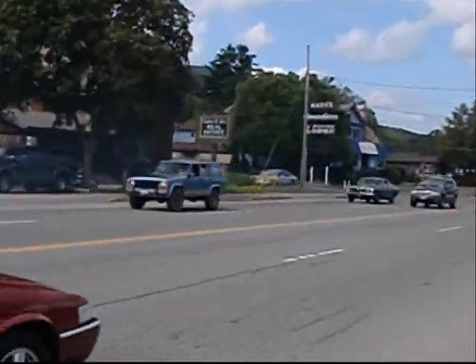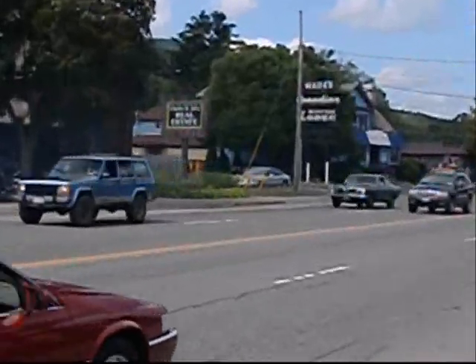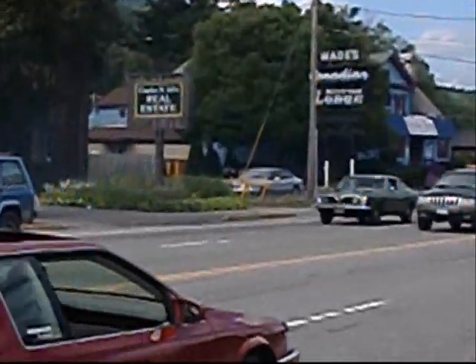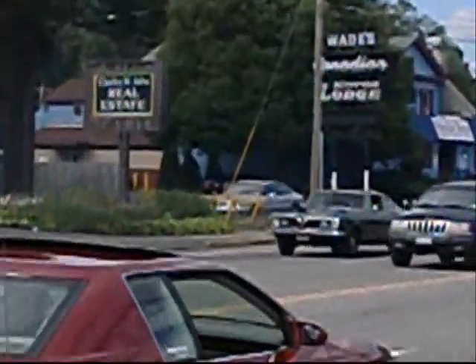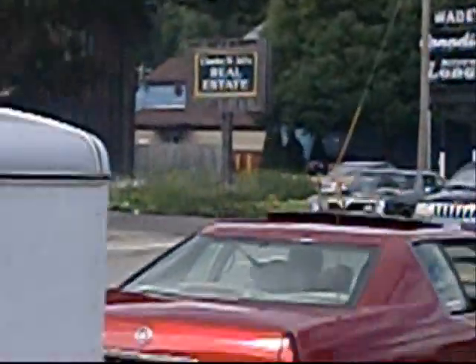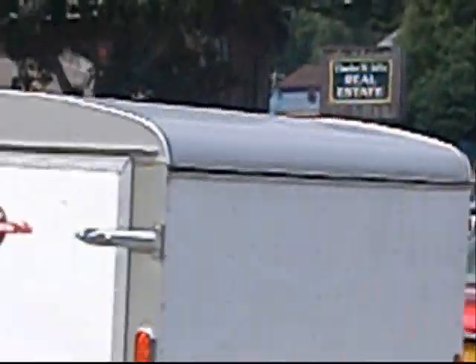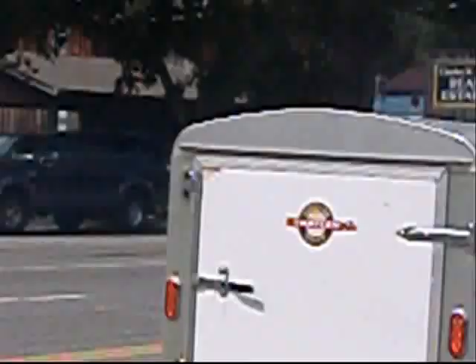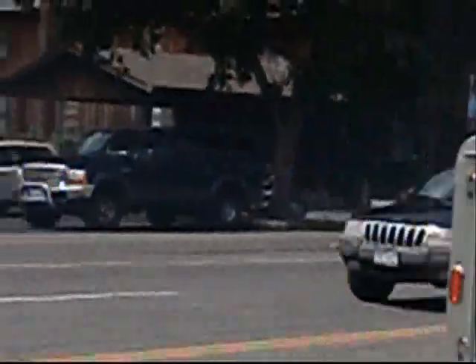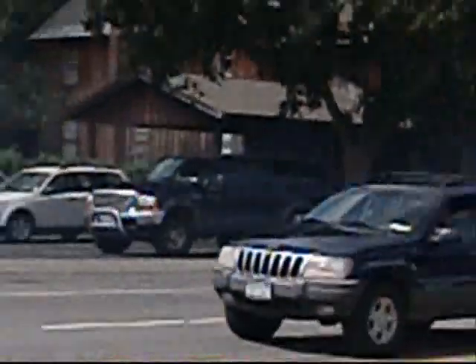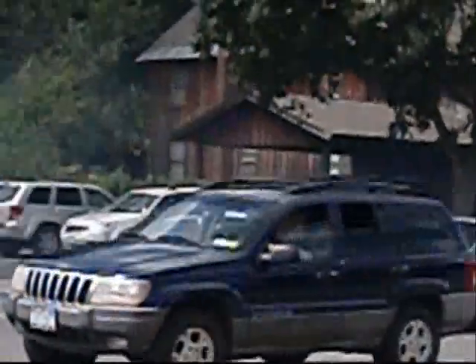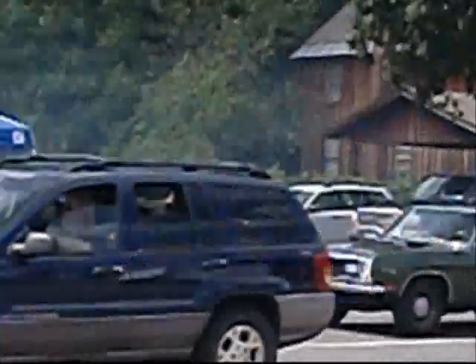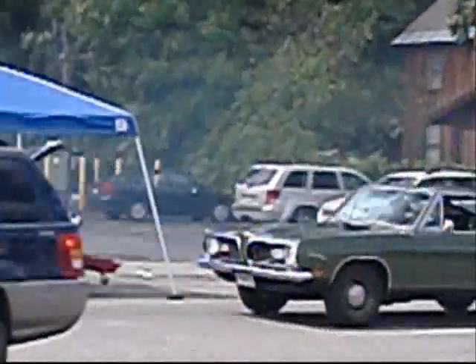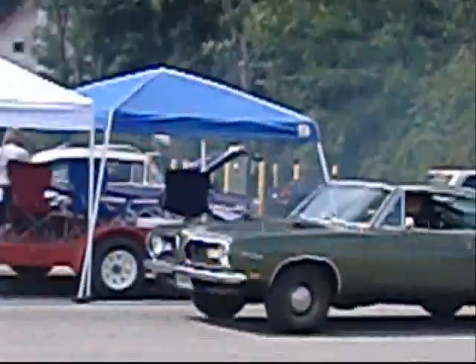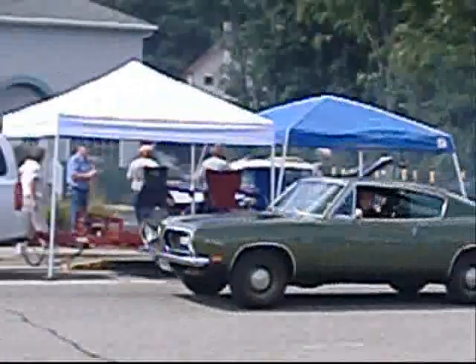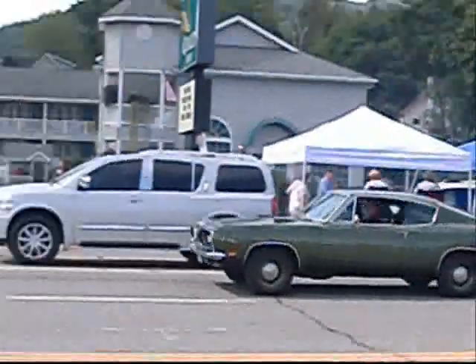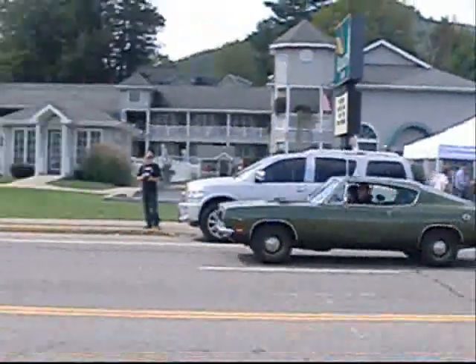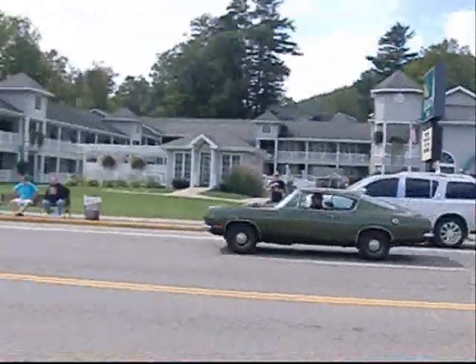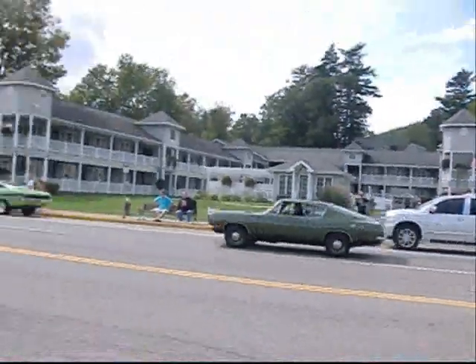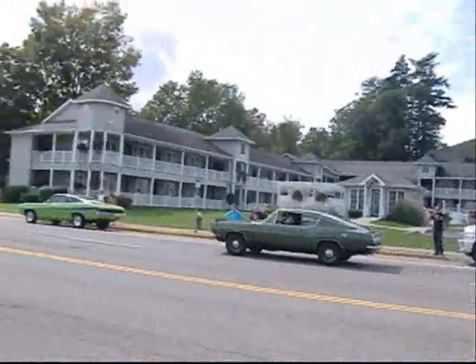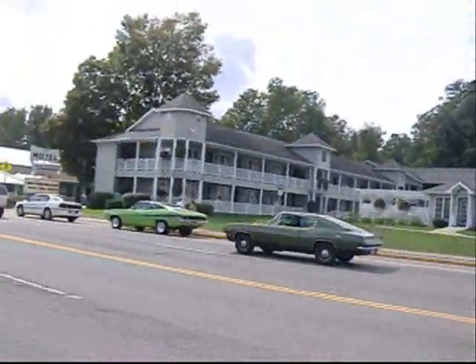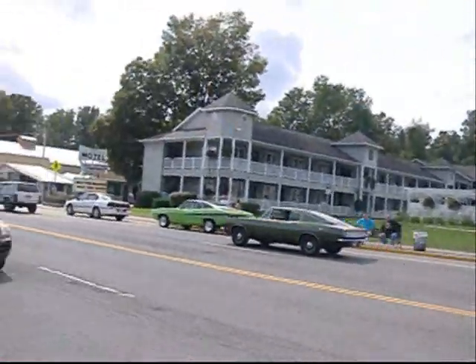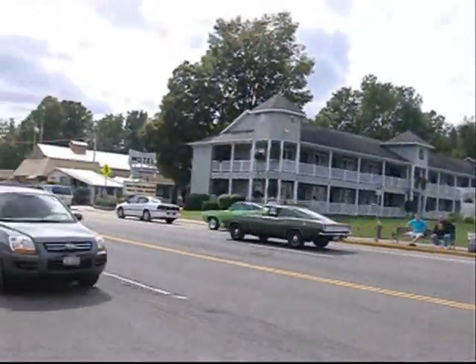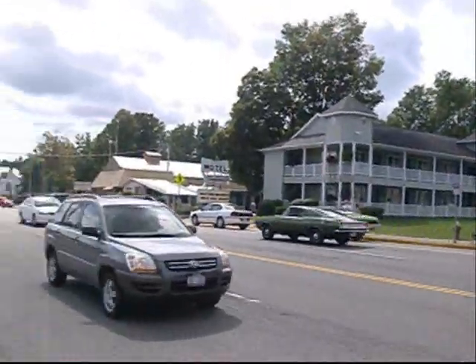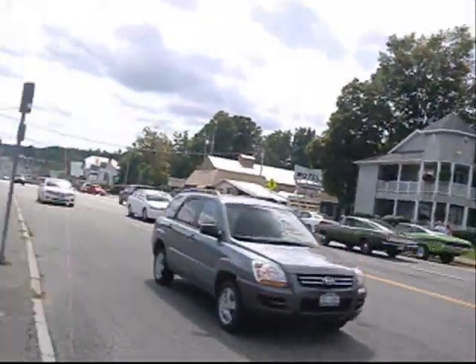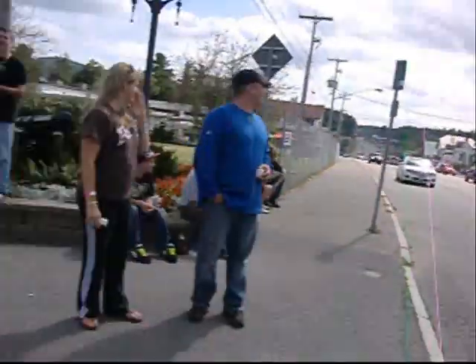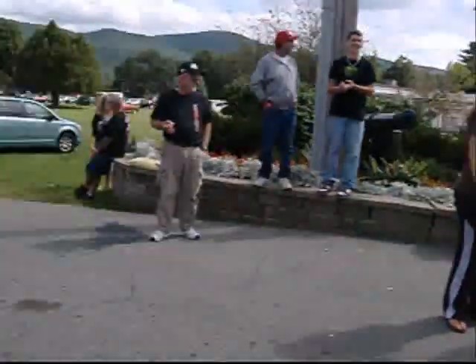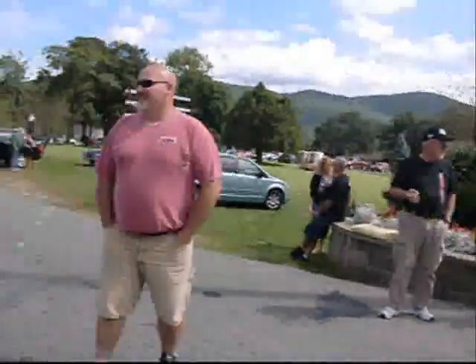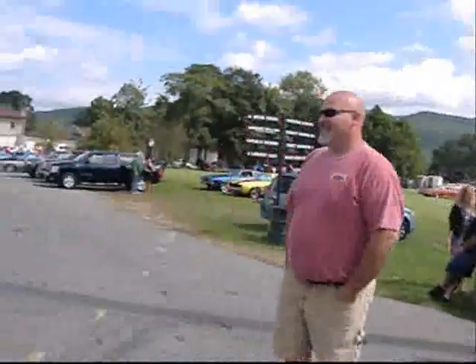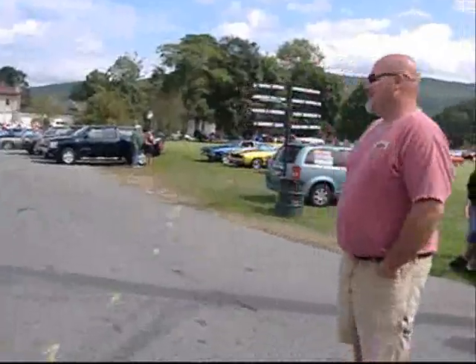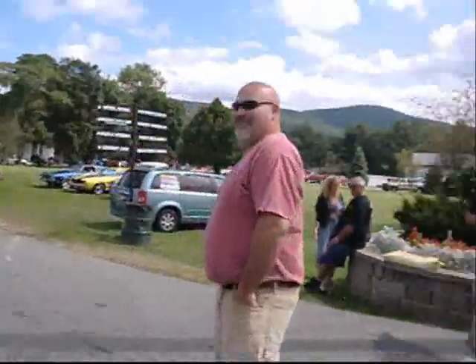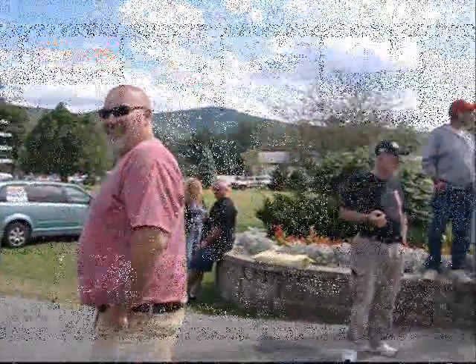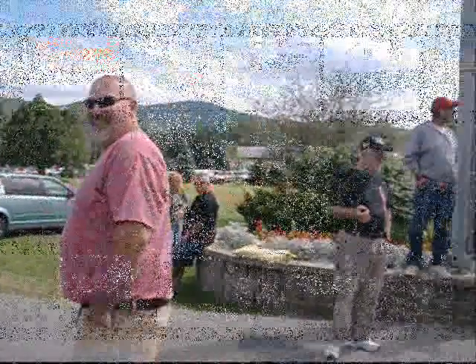Barracuda Formula S. That's a nice Barracuda. I like that with the red line tires. Nice 340 Formula Cuda. Whoa. Beautiful. Go find some more action now. Hahaha.